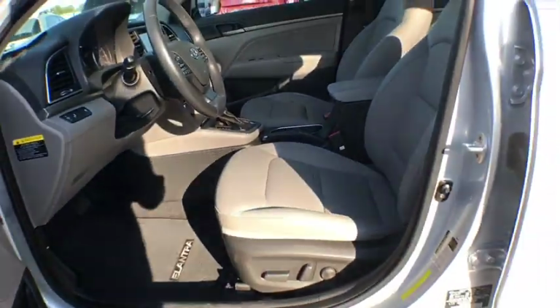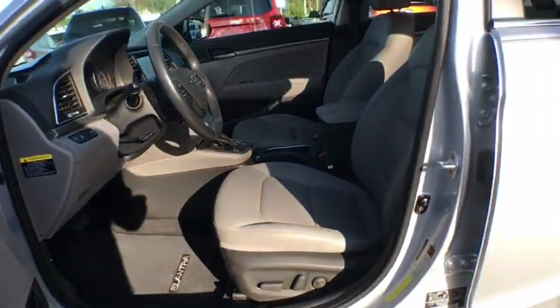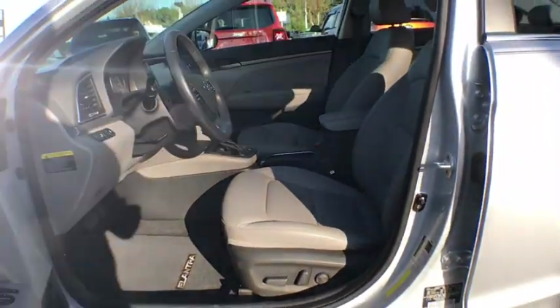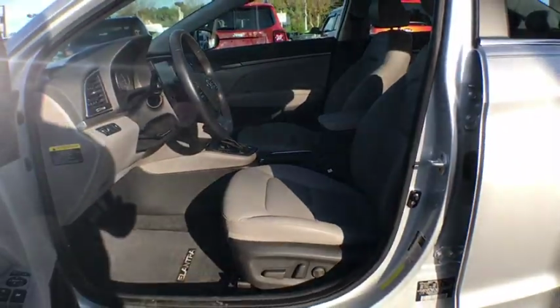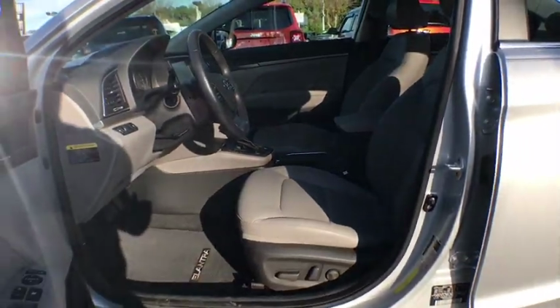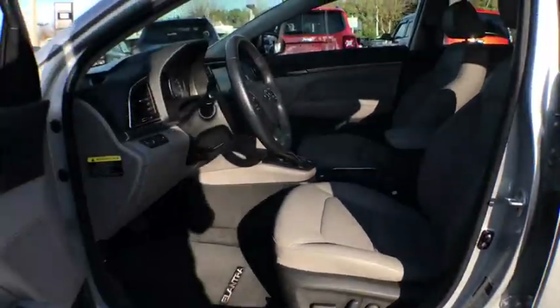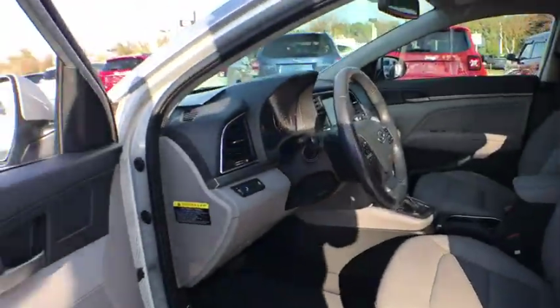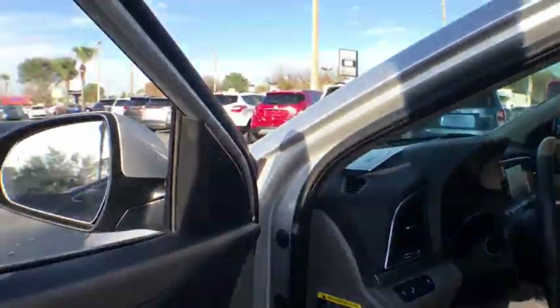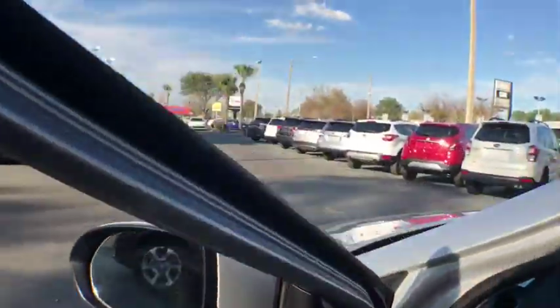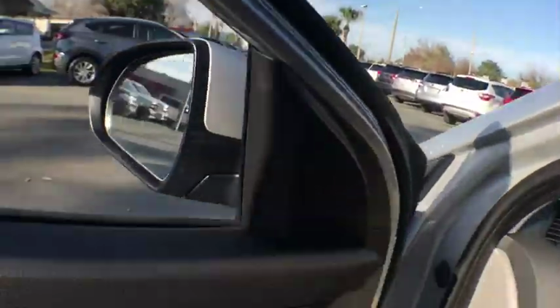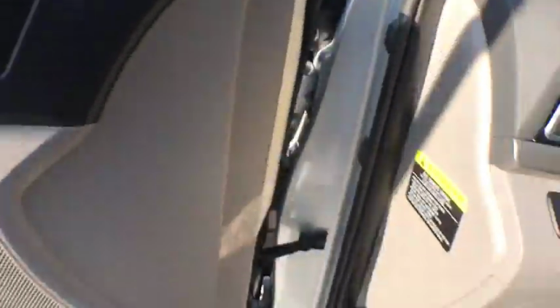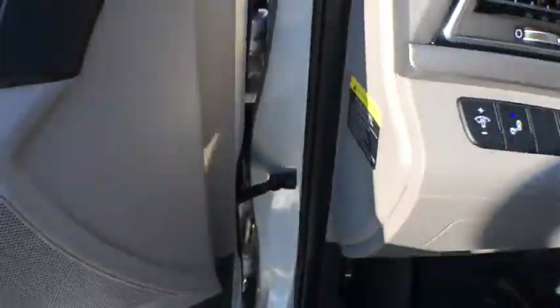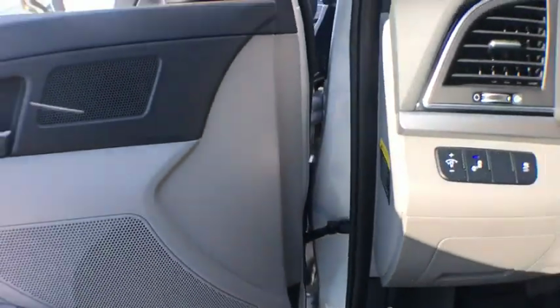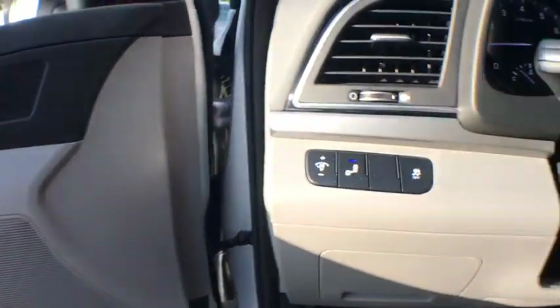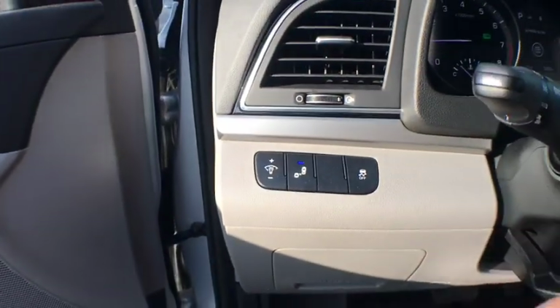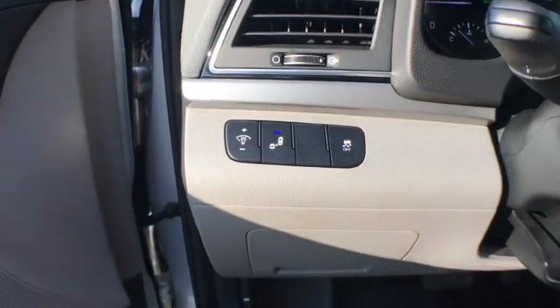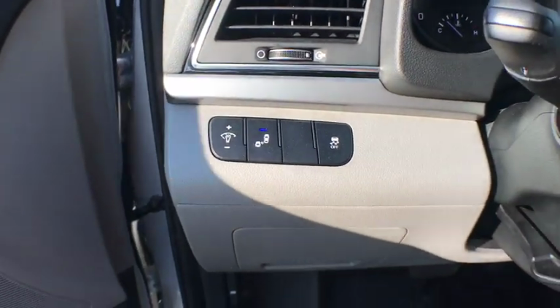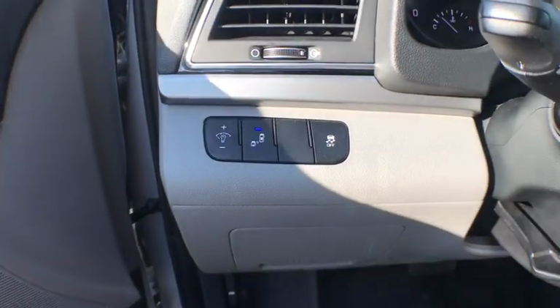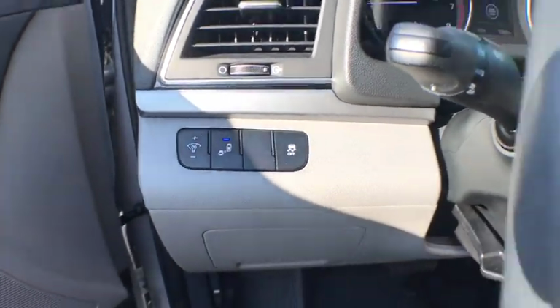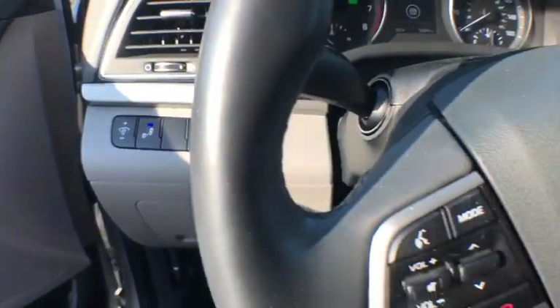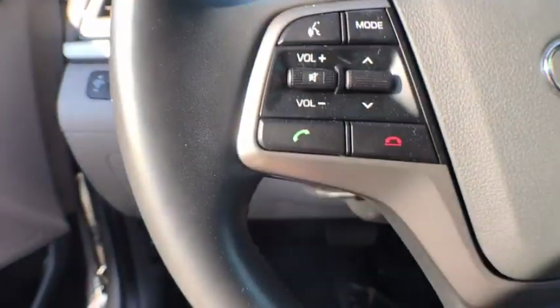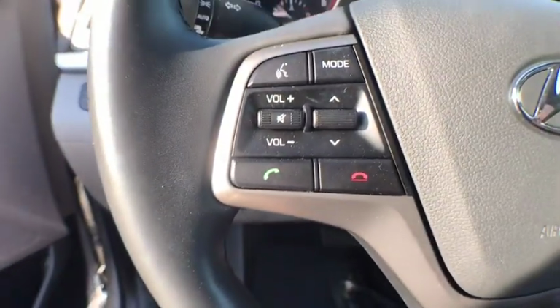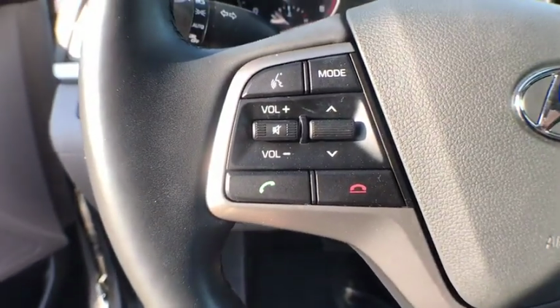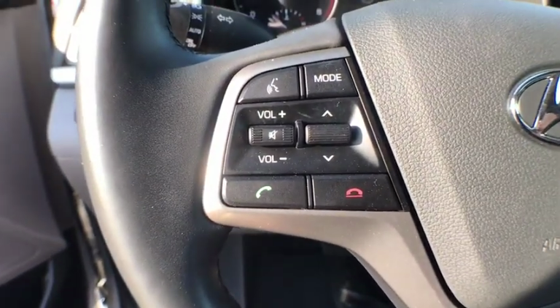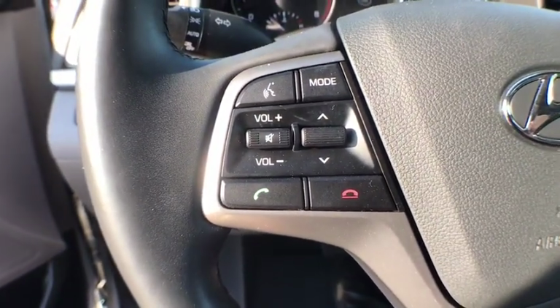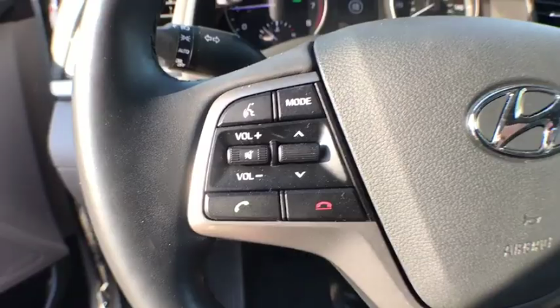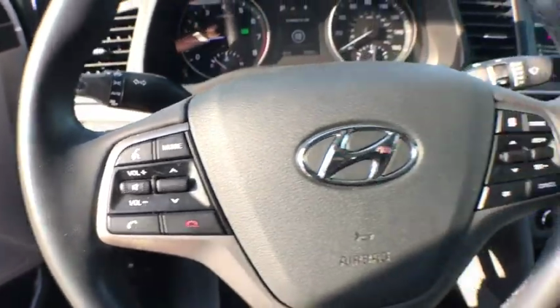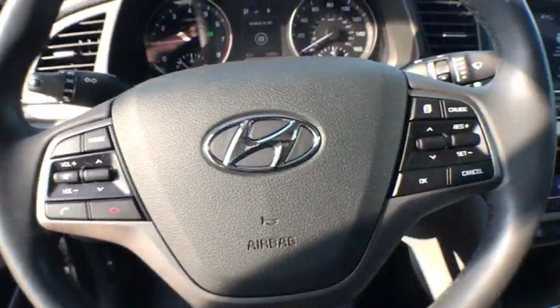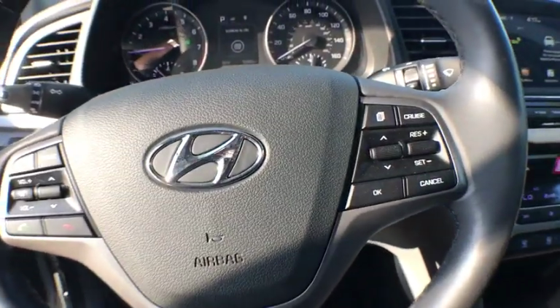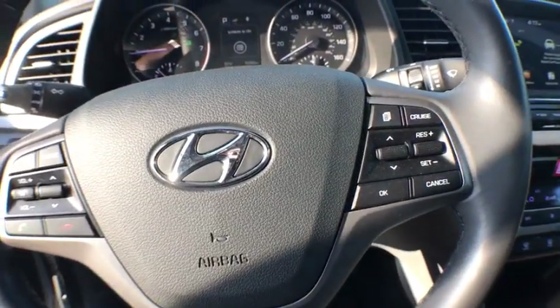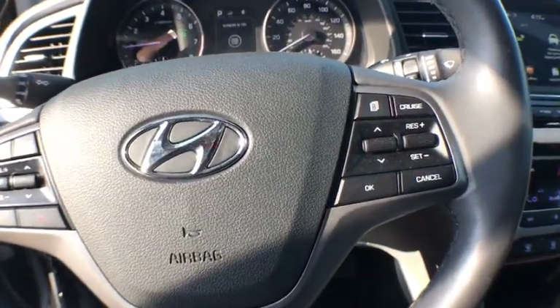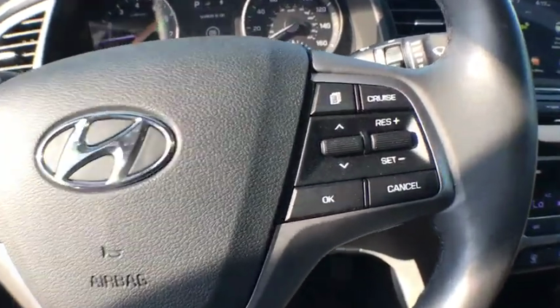Side airbag, power door locks, clock, power windows, security system, overhead console, tachometer, daytime running lights, intermittent wipers, dual zone climate control, power mirrors.